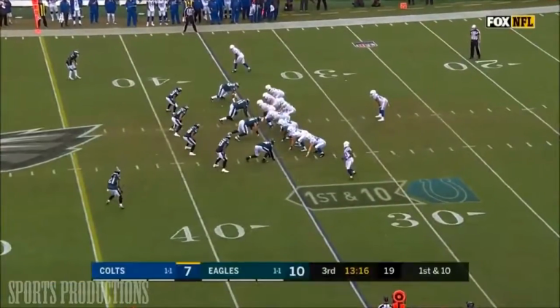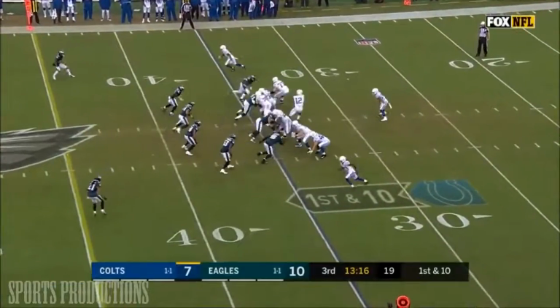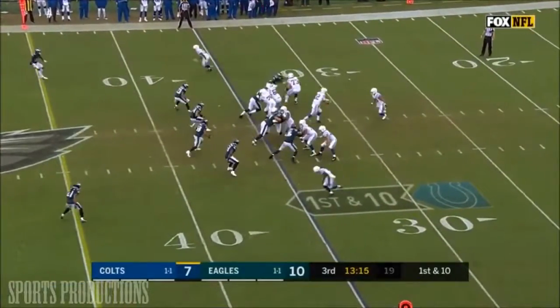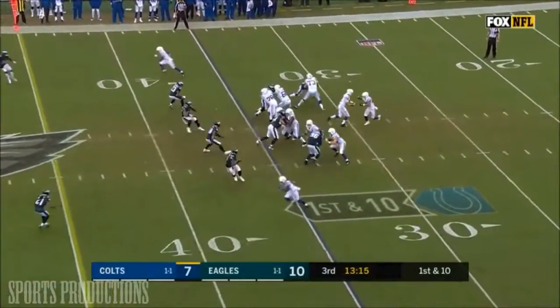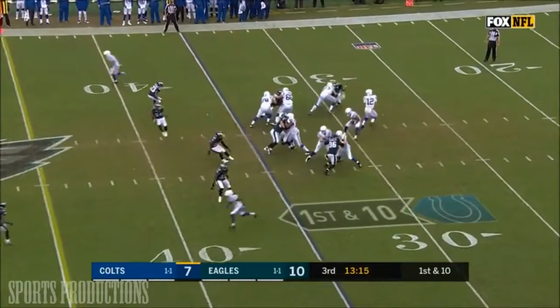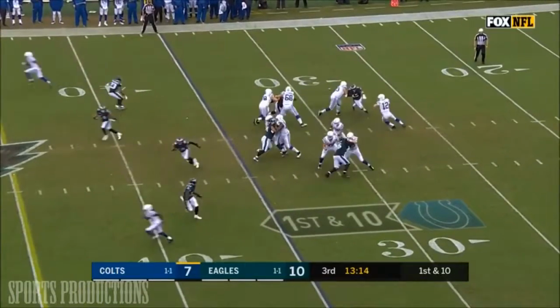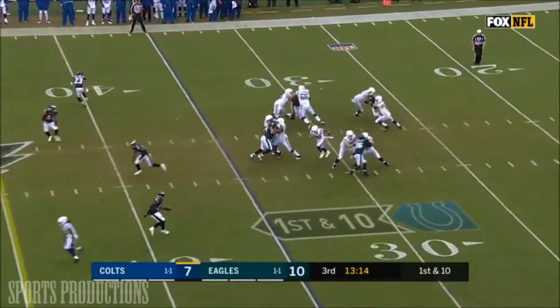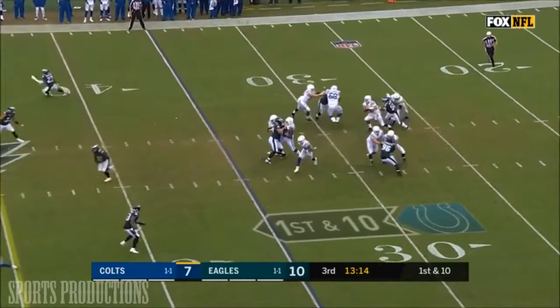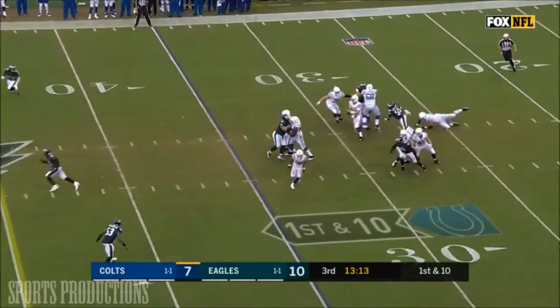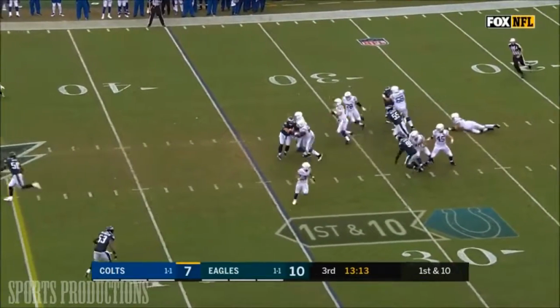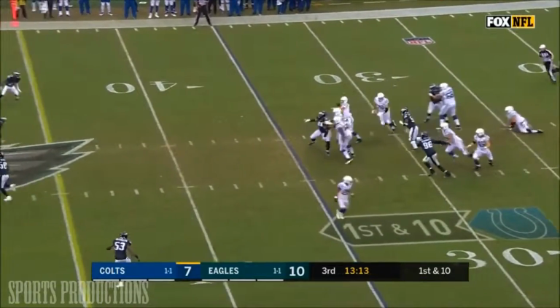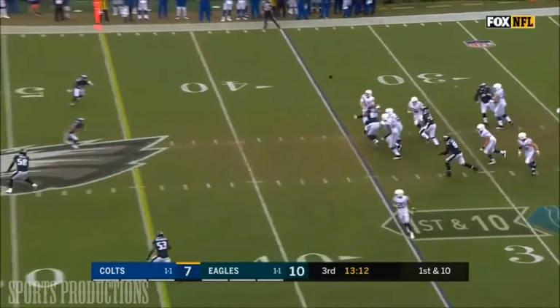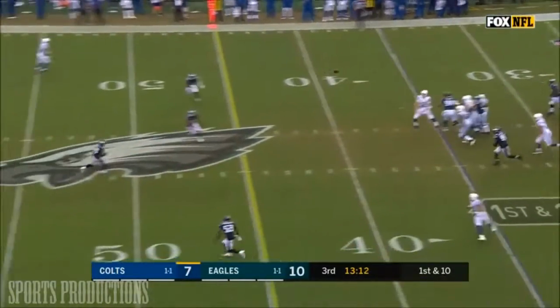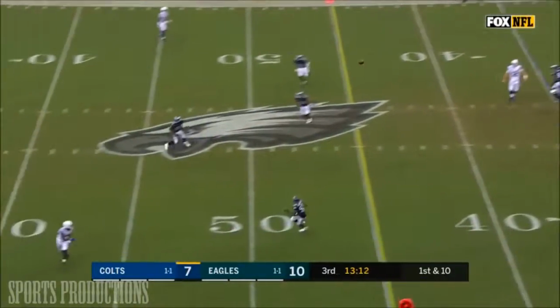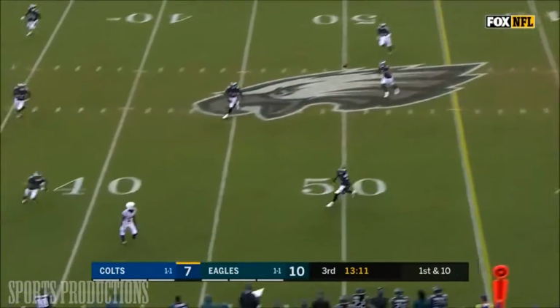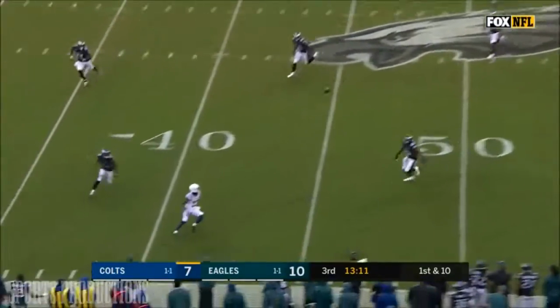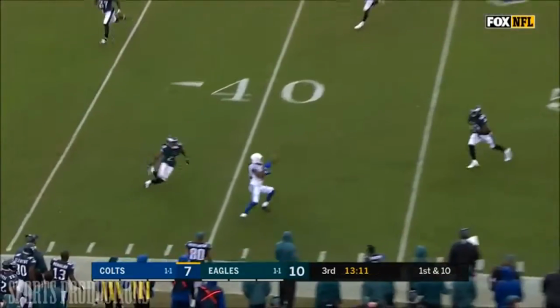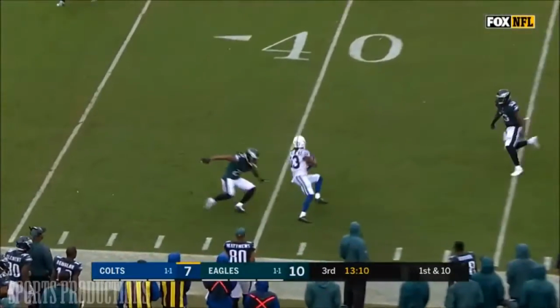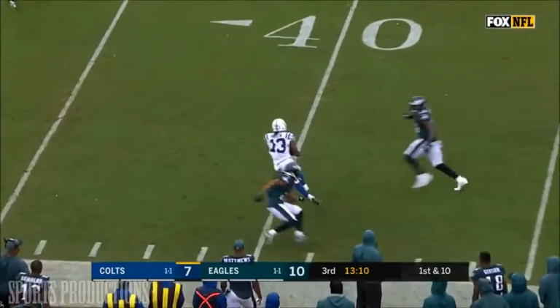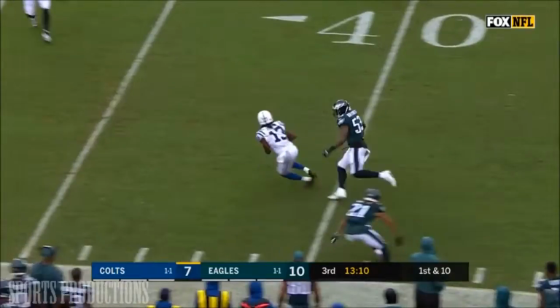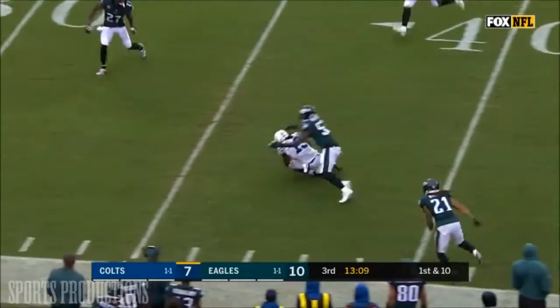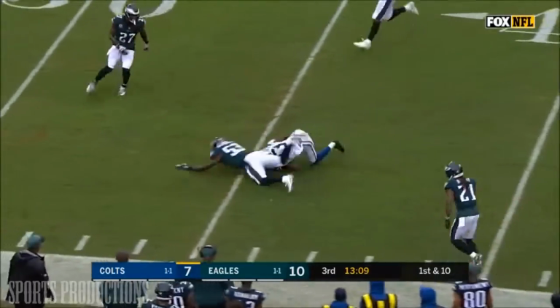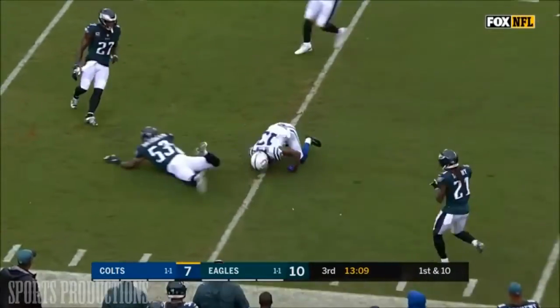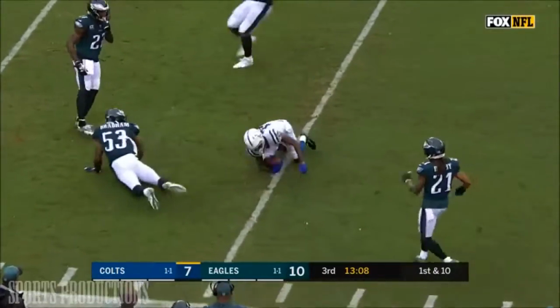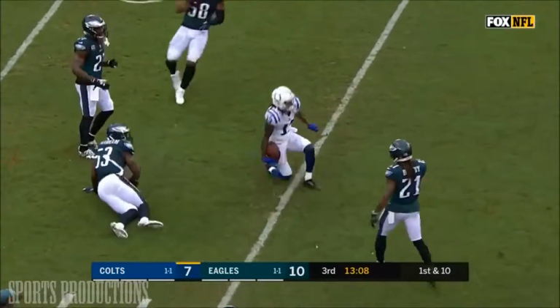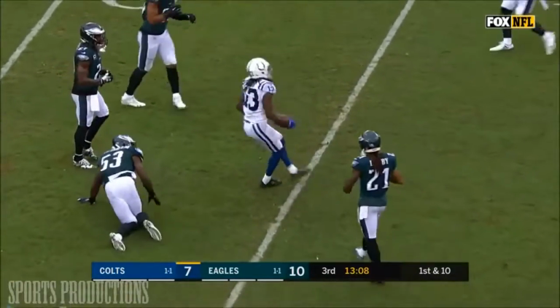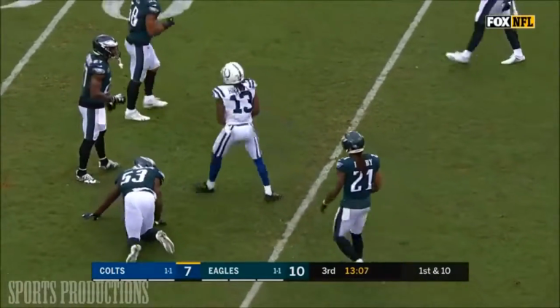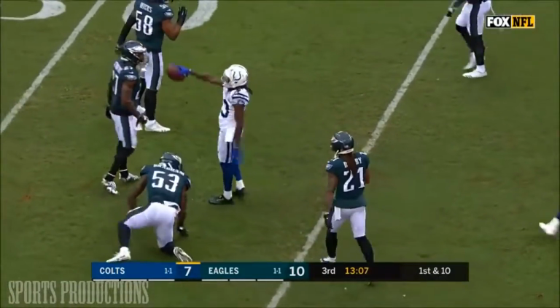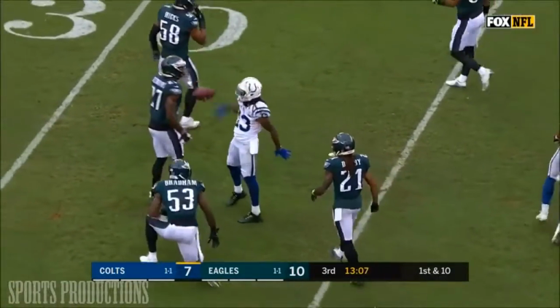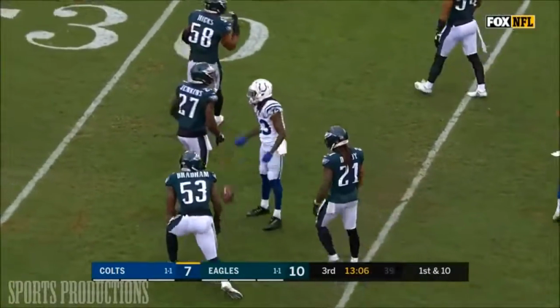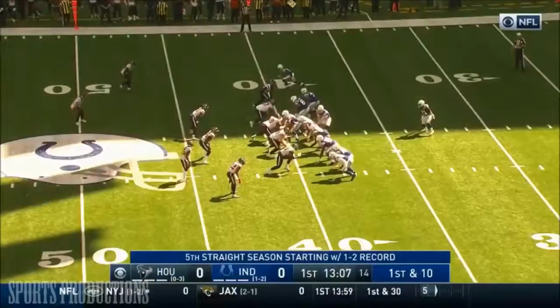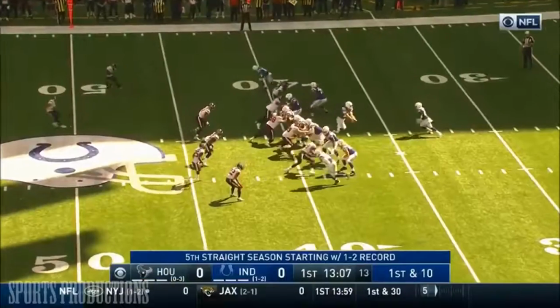Here in the third, one trying to get more pressure coming, has to step up and away, and on the run — open T.Y. Hilton to the 36 of the Philadelphia side.